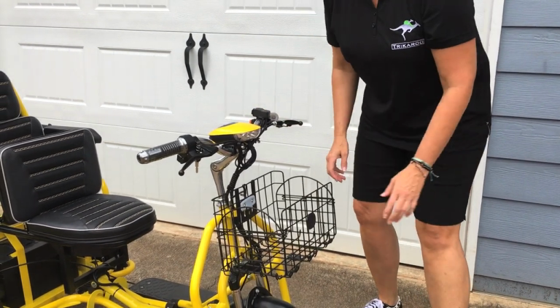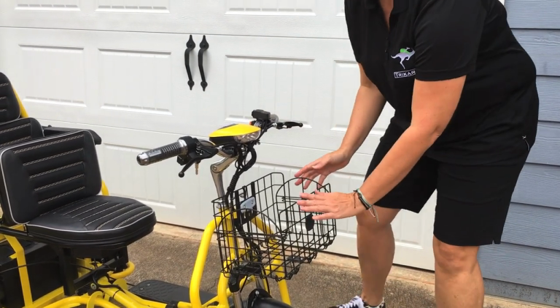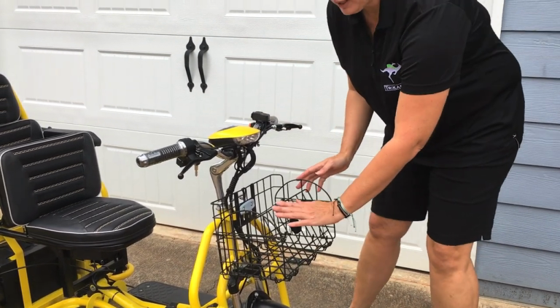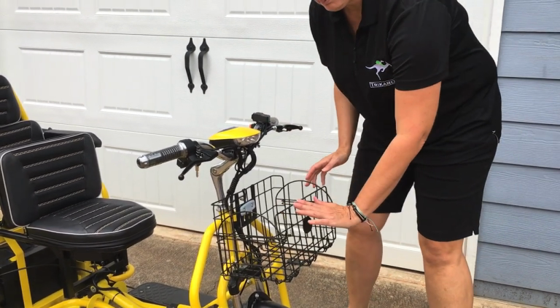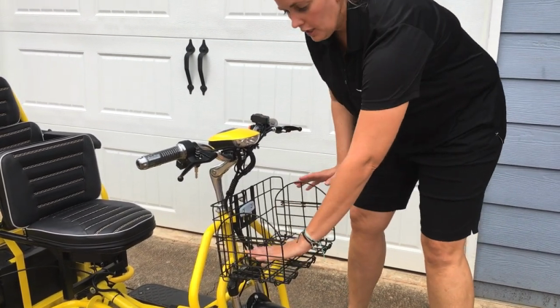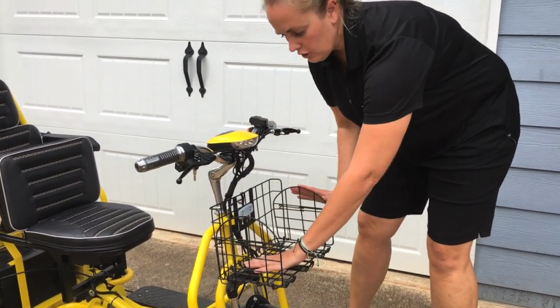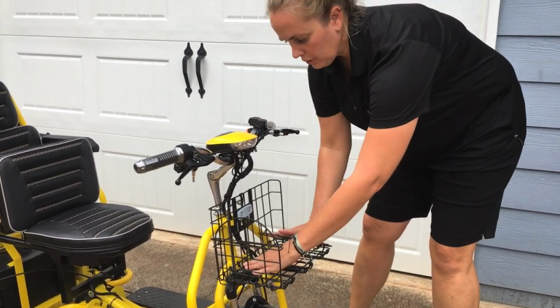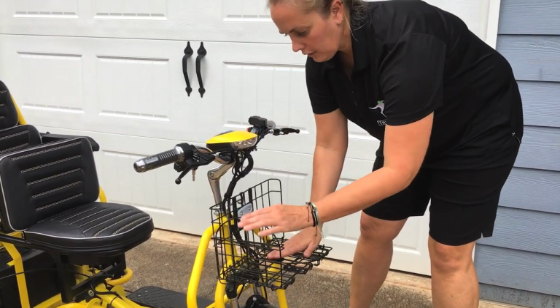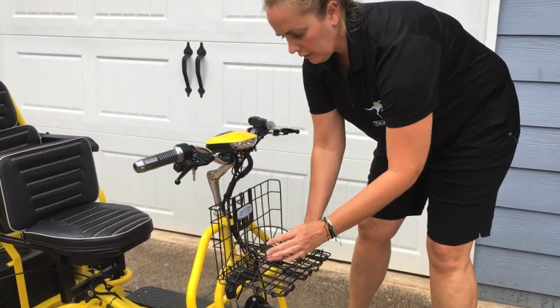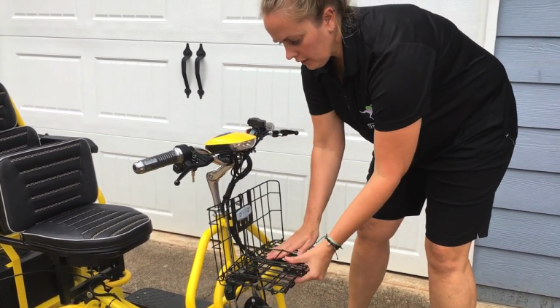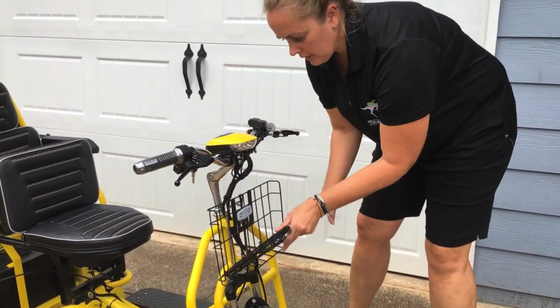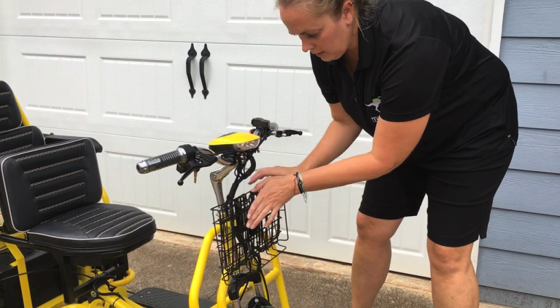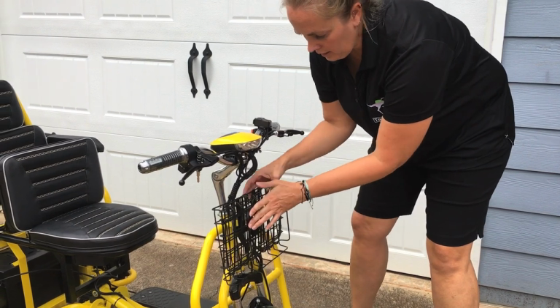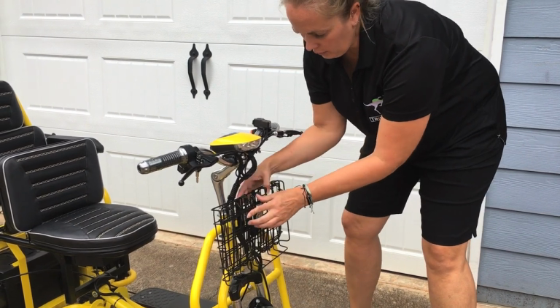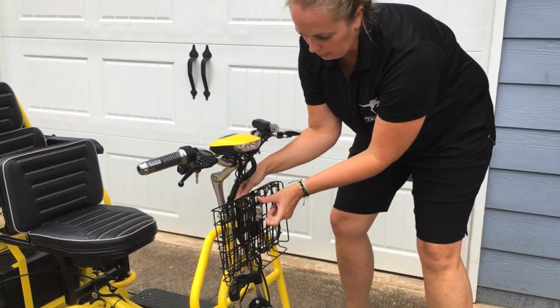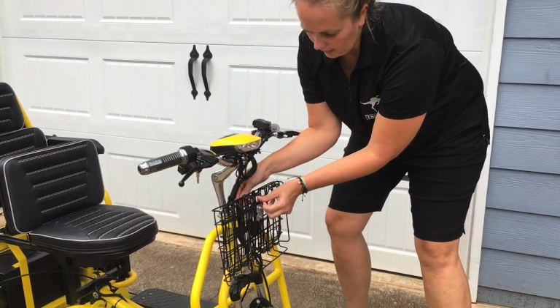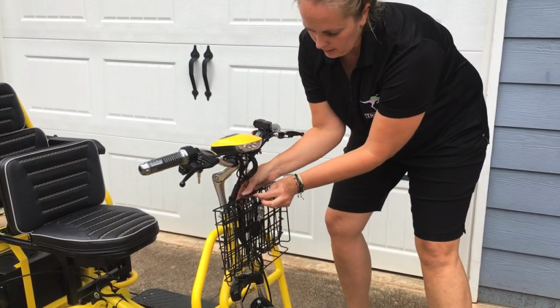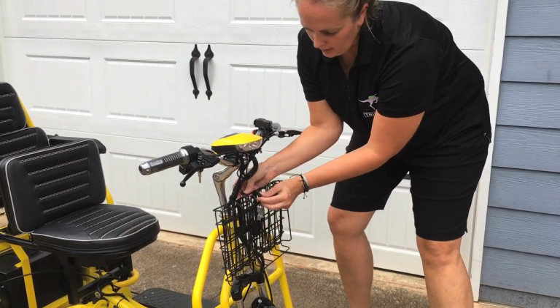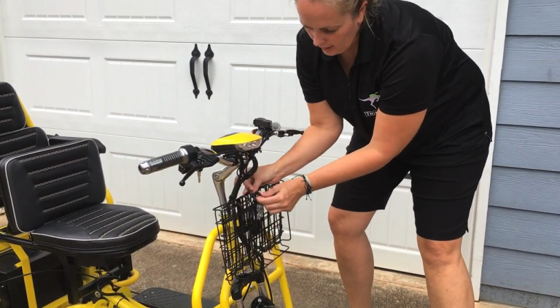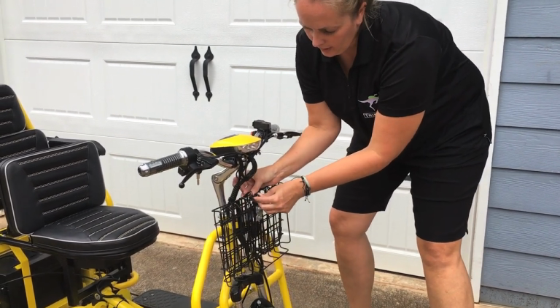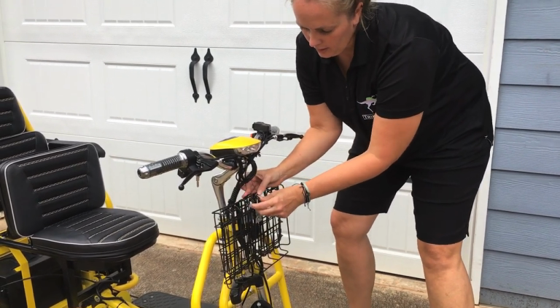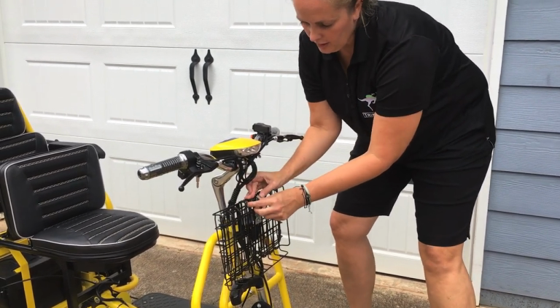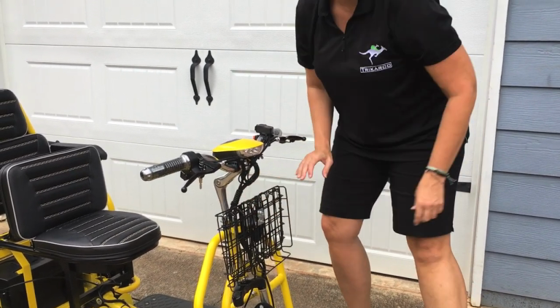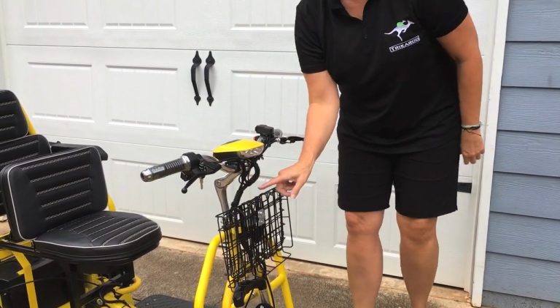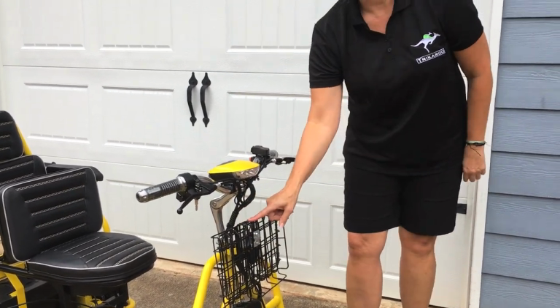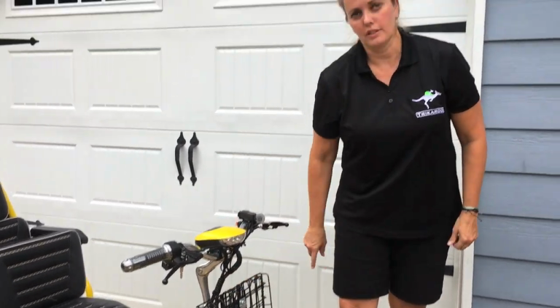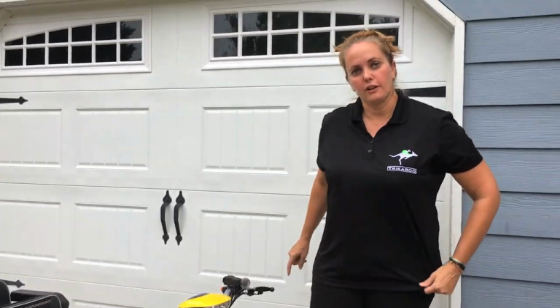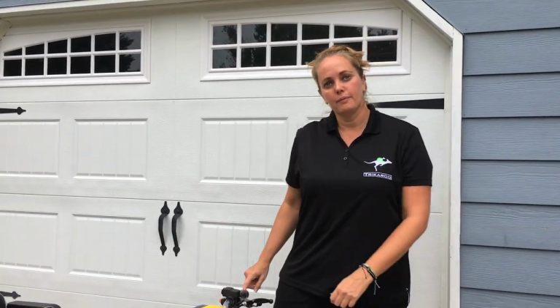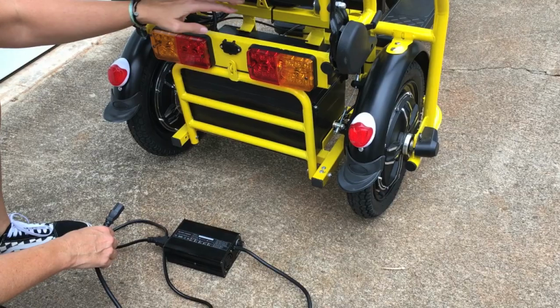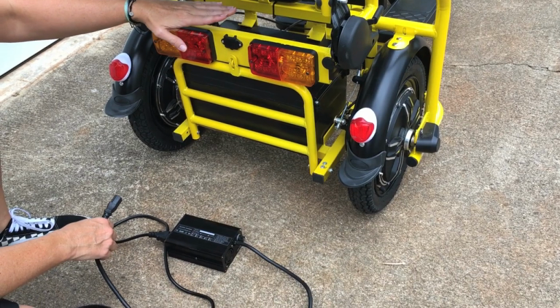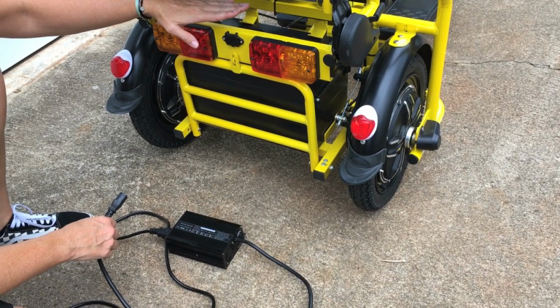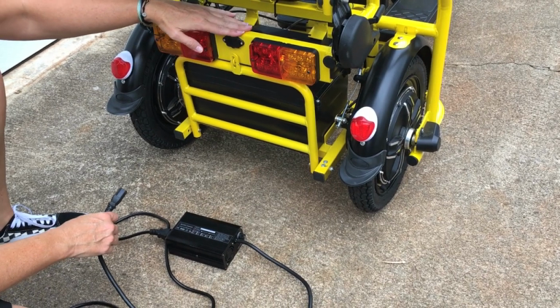To fold it back up, just push down on the front, the sides fold up like that, and then make sure the latch is secure. To charge your flyer,